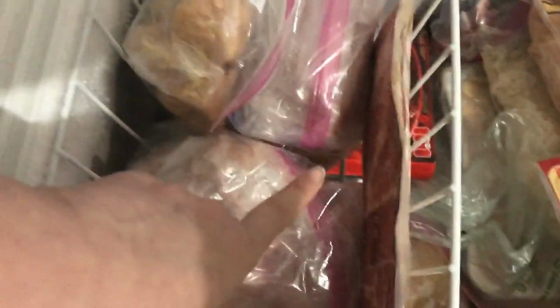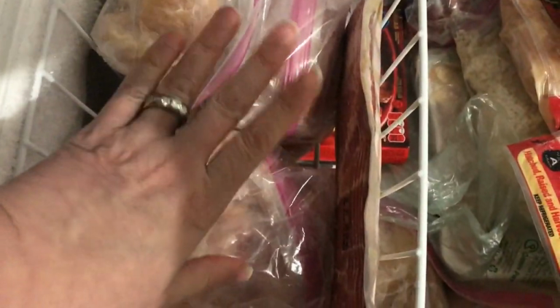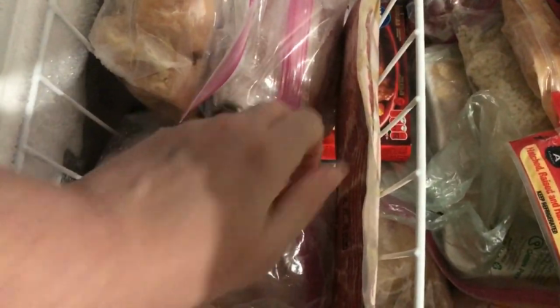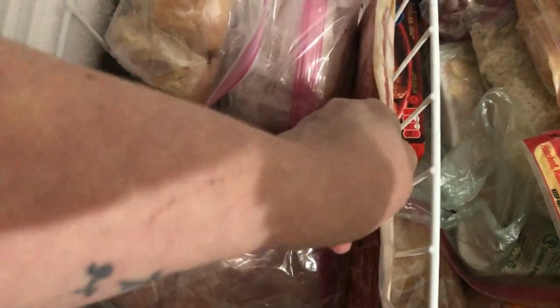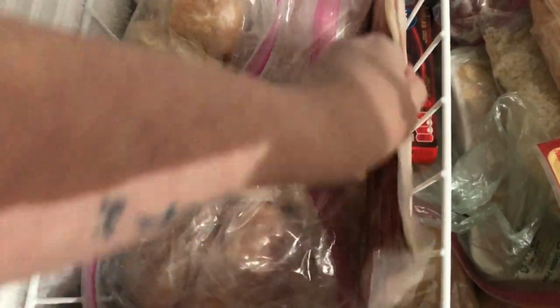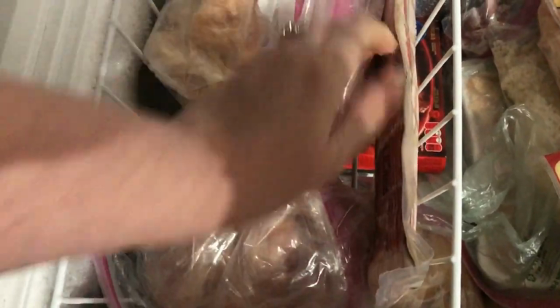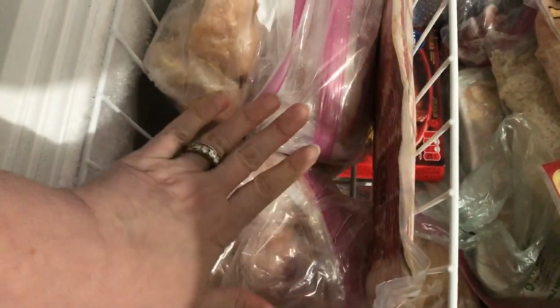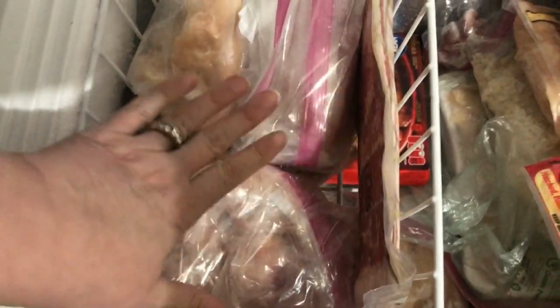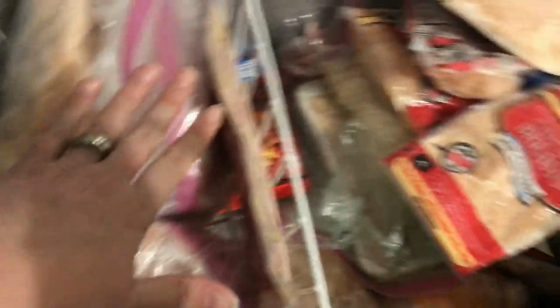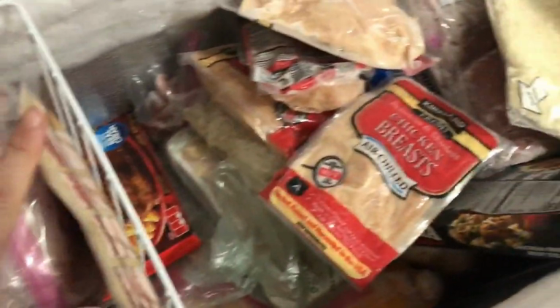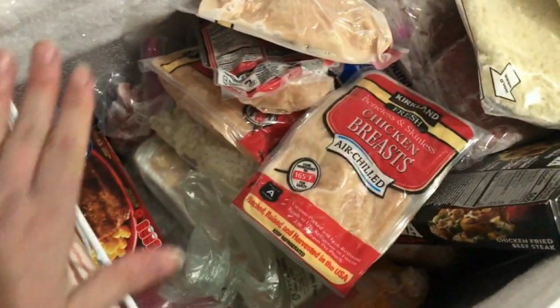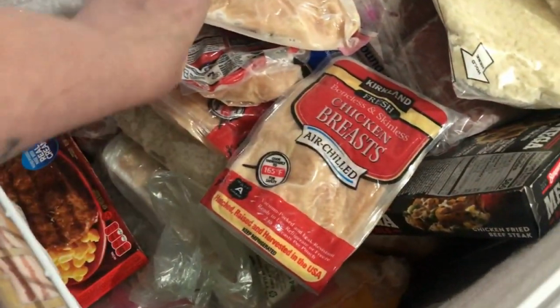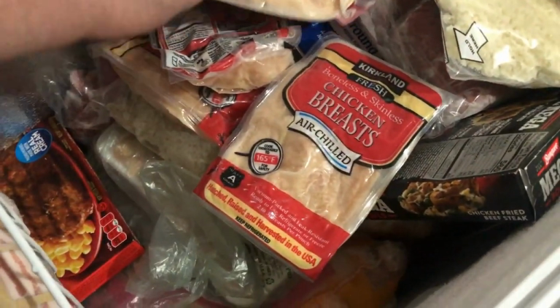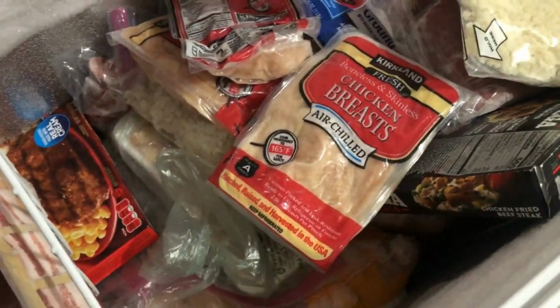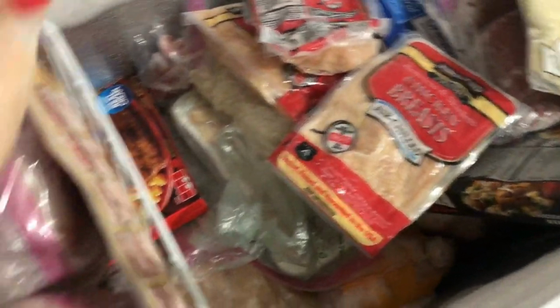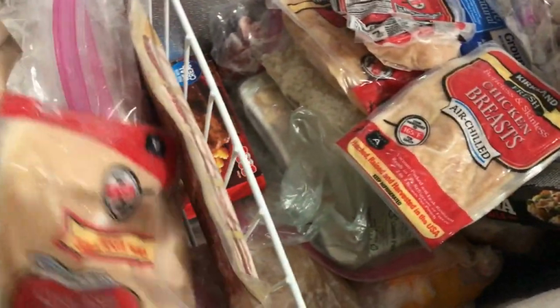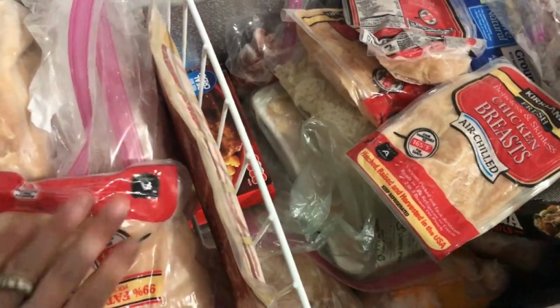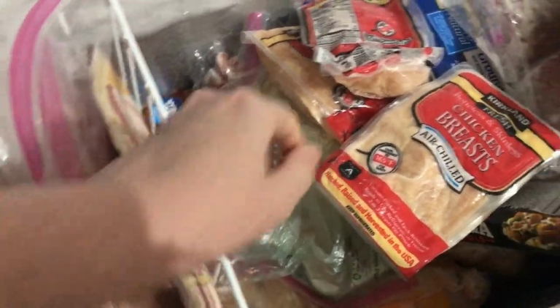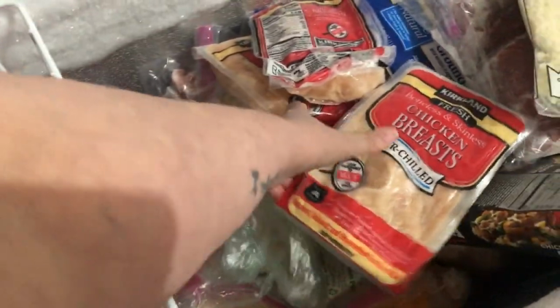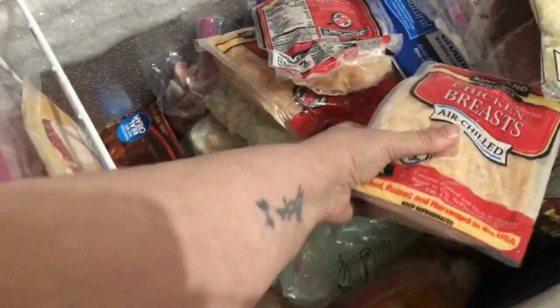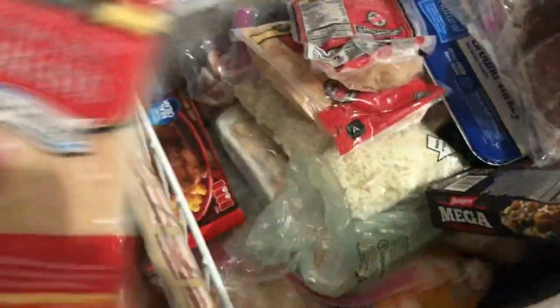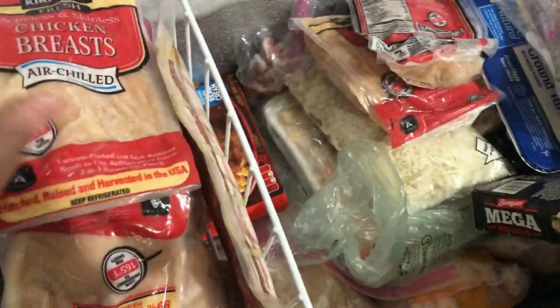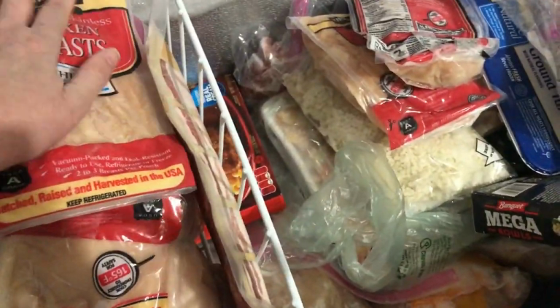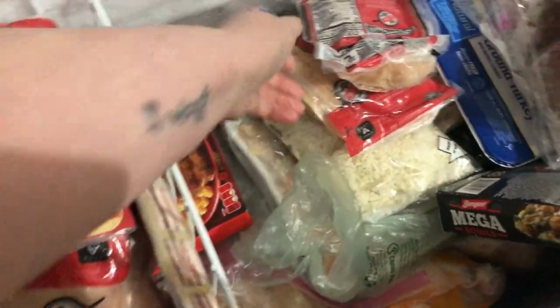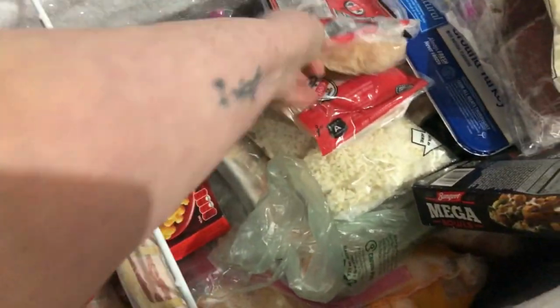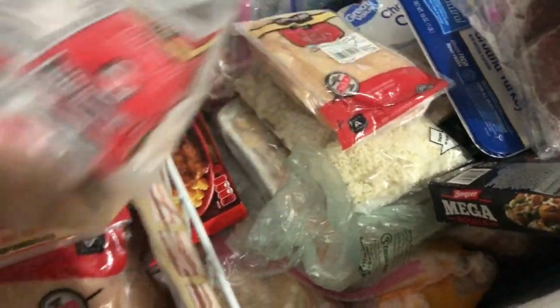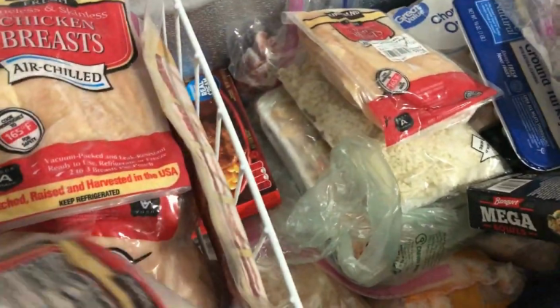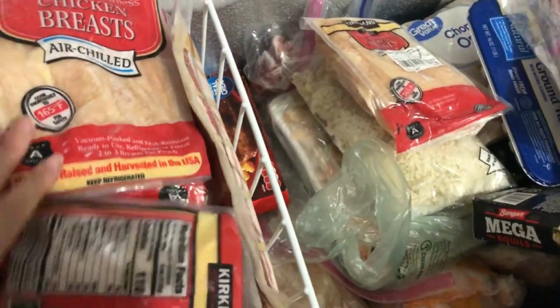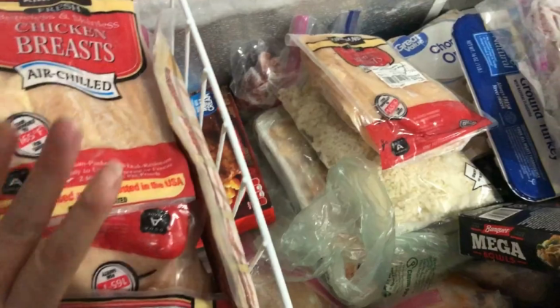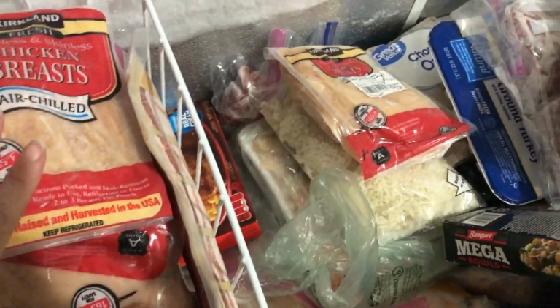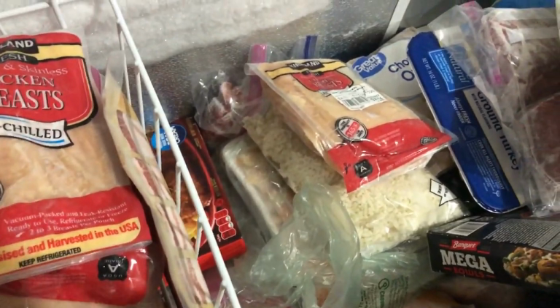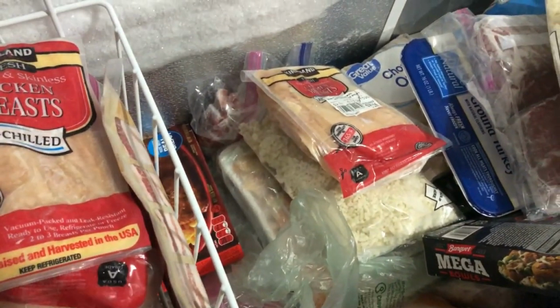I do have one thing of bacon. I'm going to pick up one more because we are having breakfast for dinner one night, so I do like to have extra bacon for that. That's what my freezer looks like.